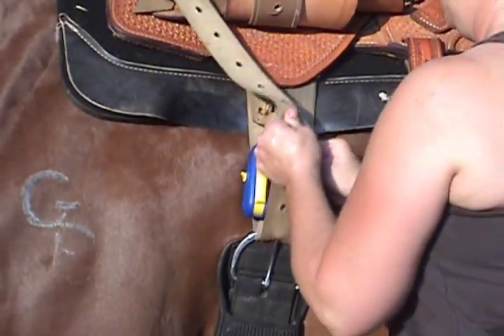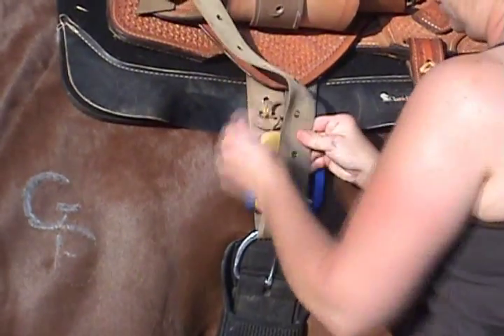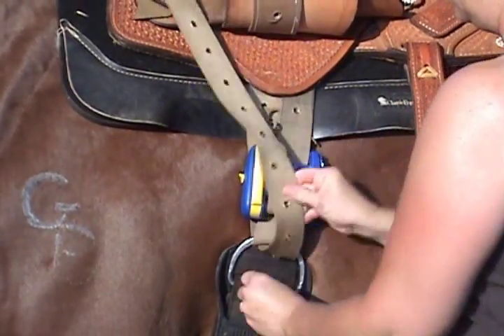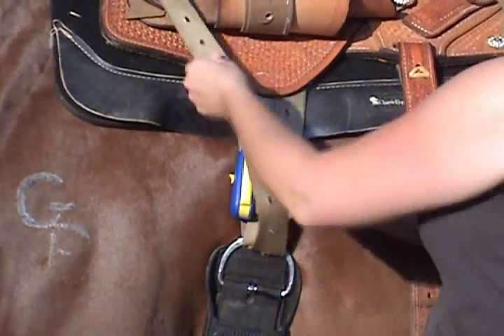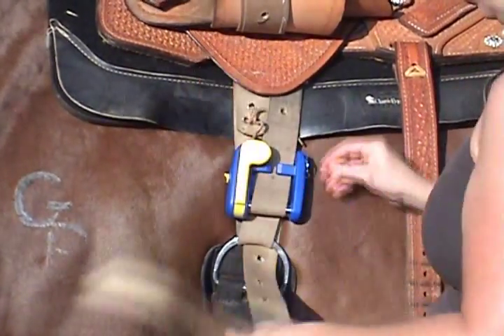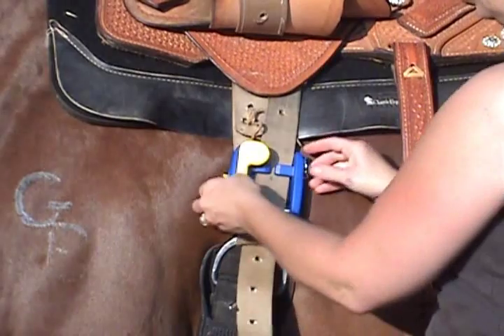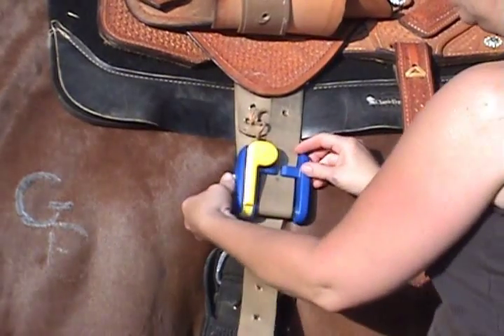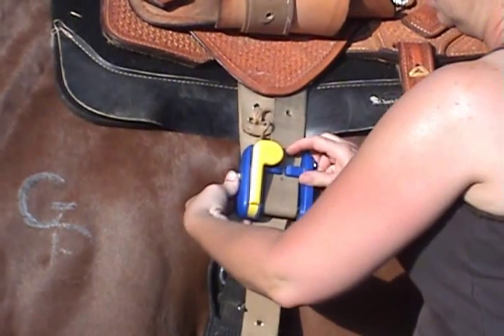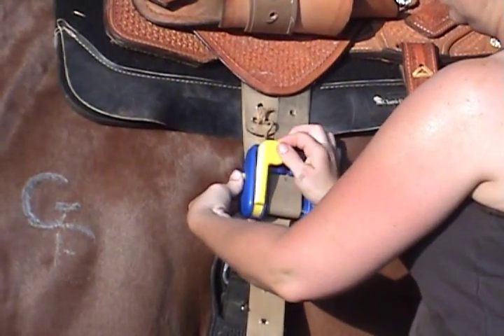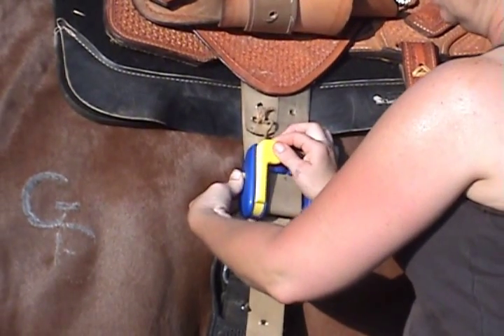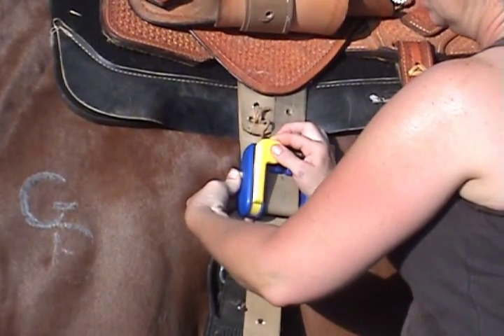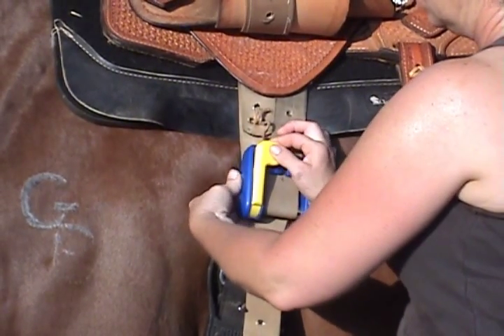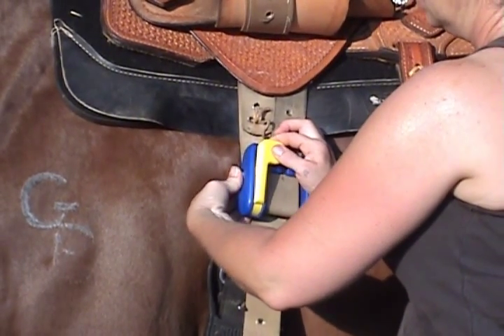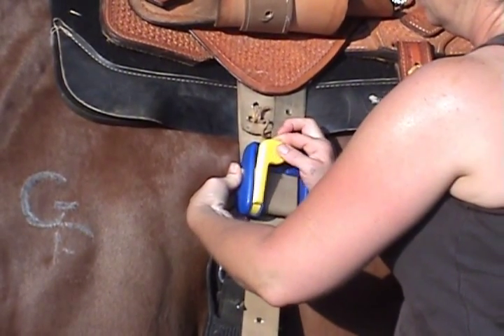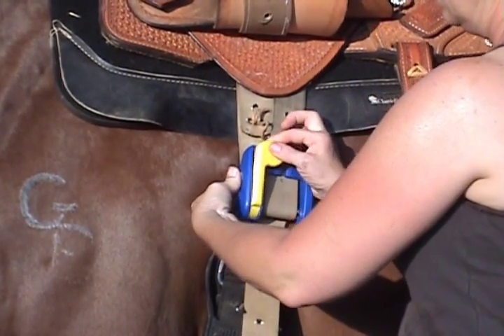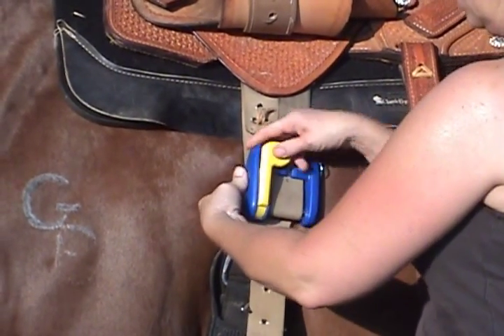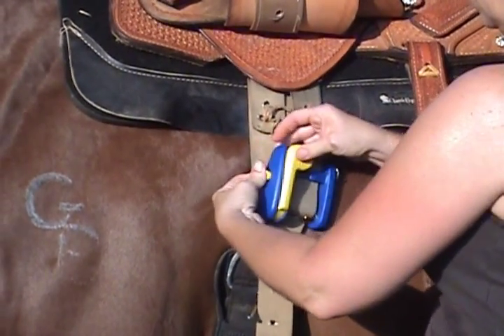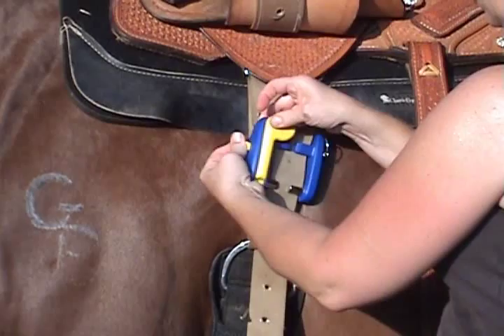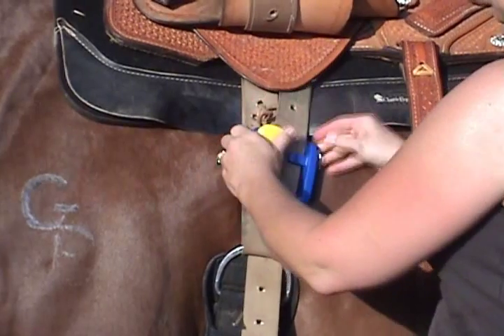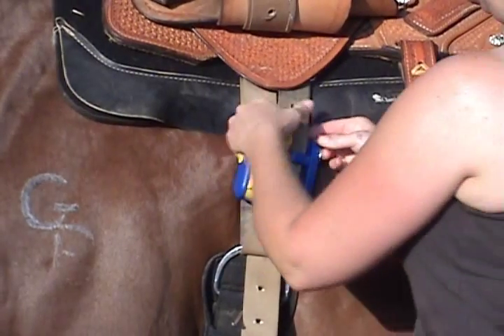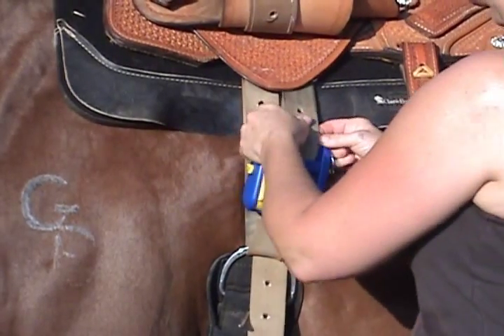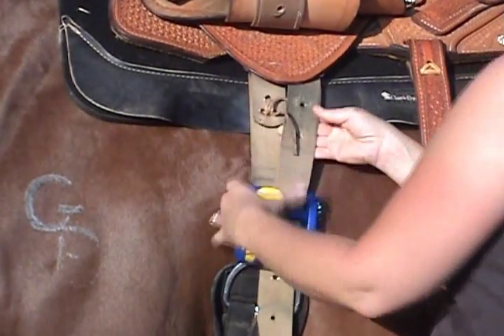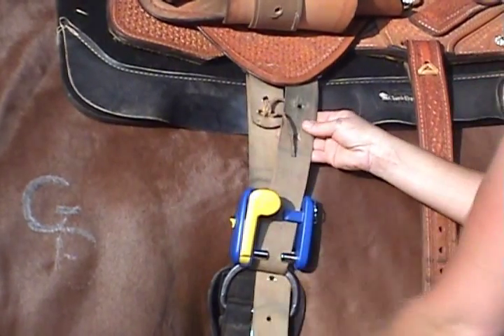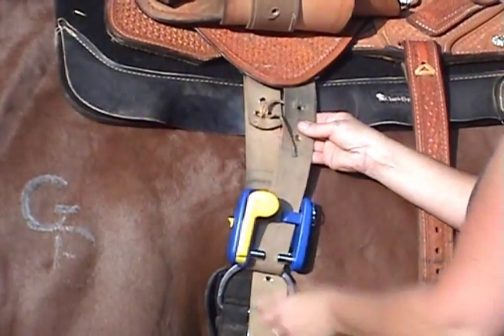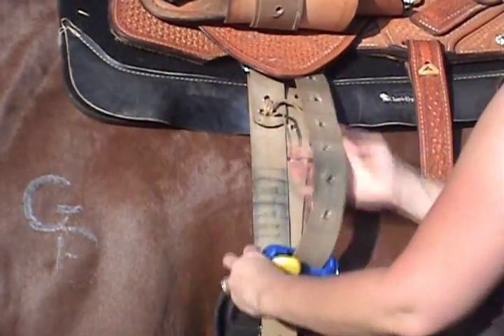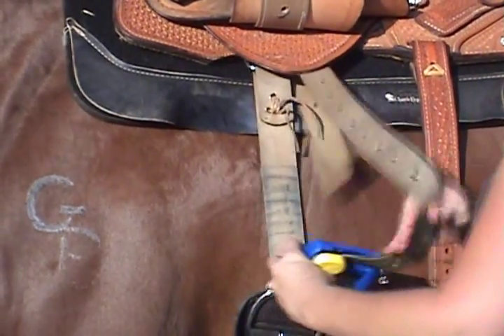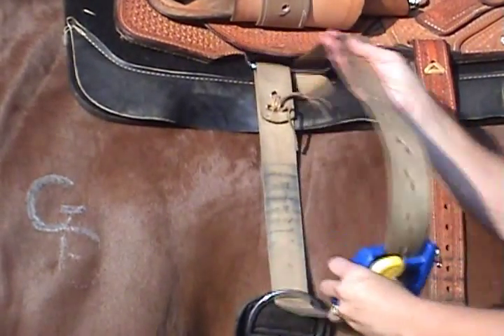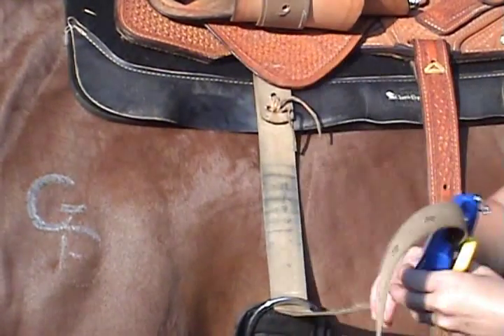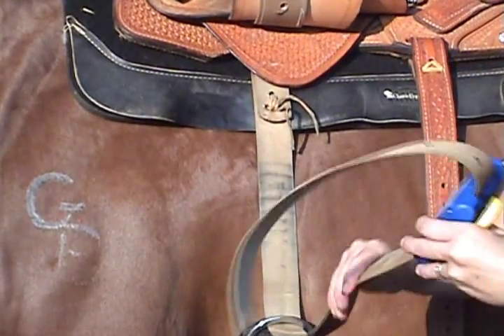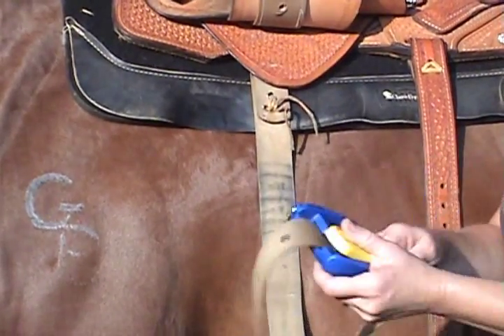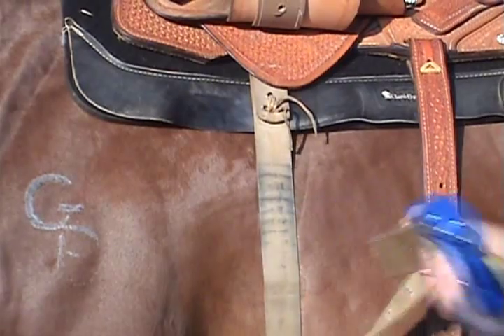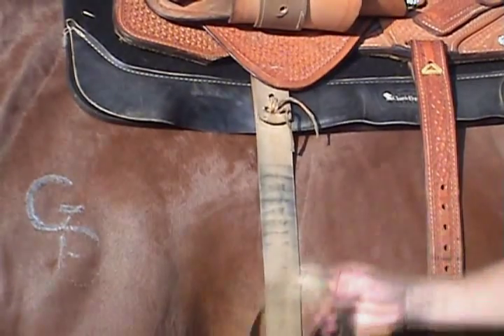To release the Mighty Cinch, unbuckle your latigo, slide the side button up and hold, press the handle down and hold at the same time. While holding these, unwind the latigo and remove.